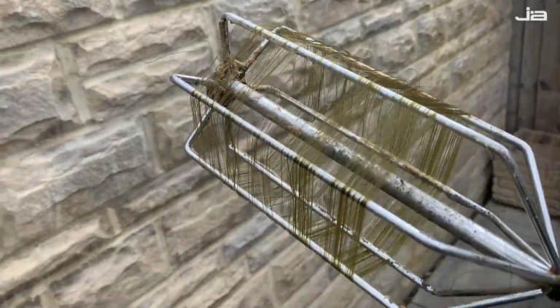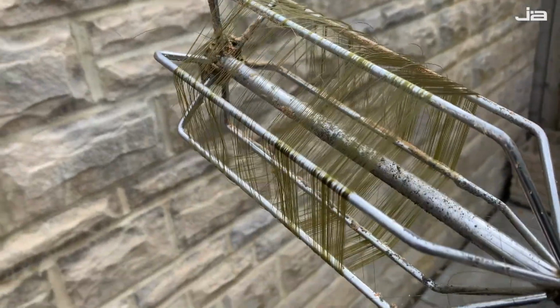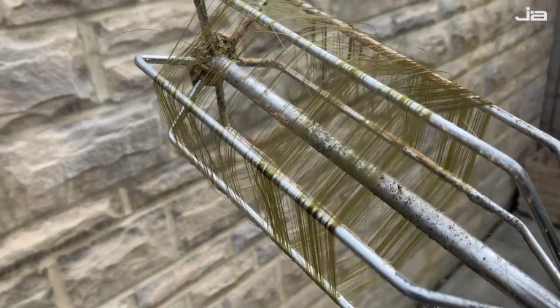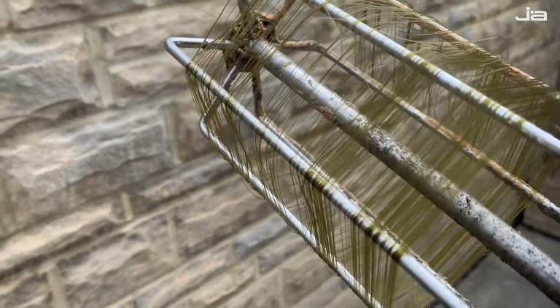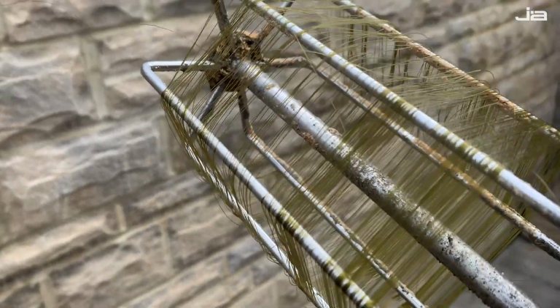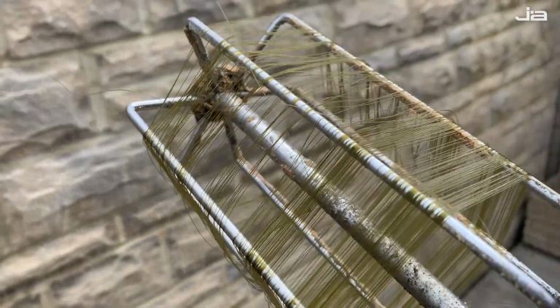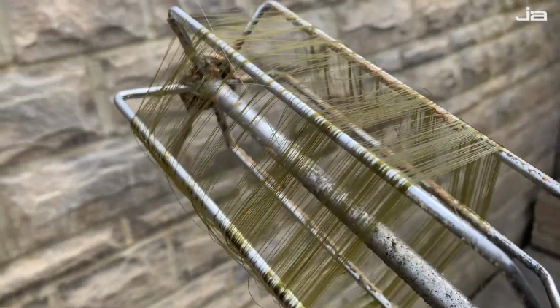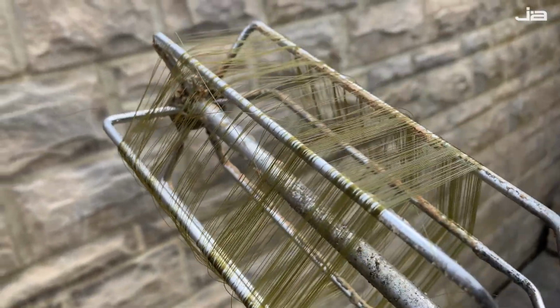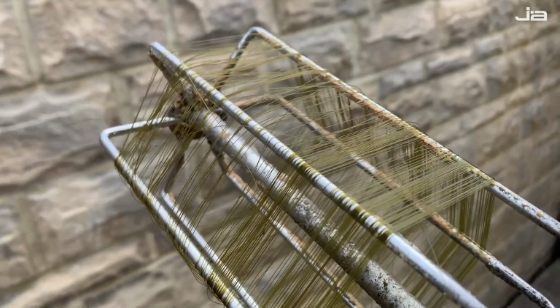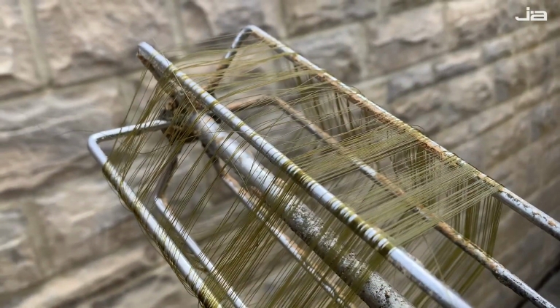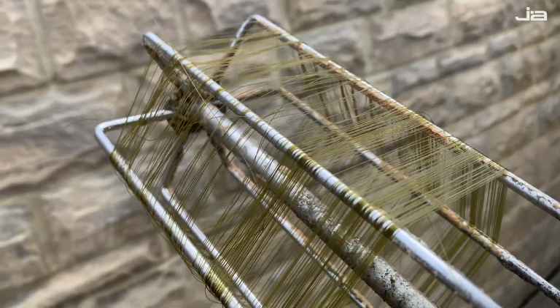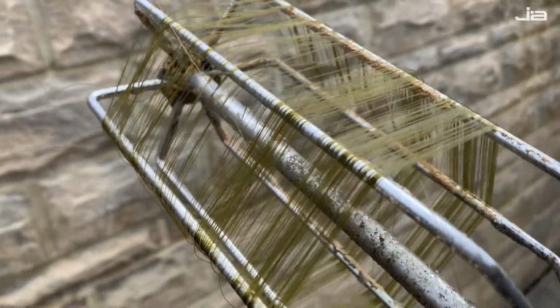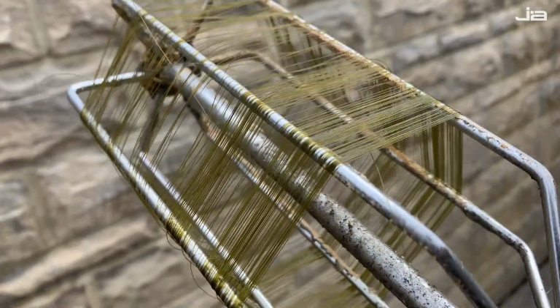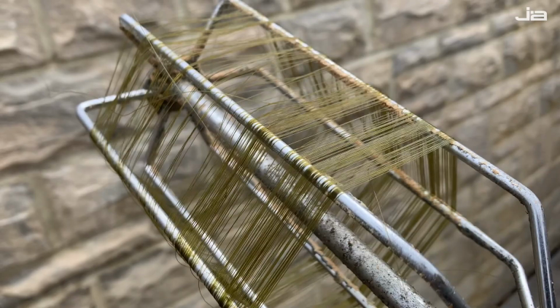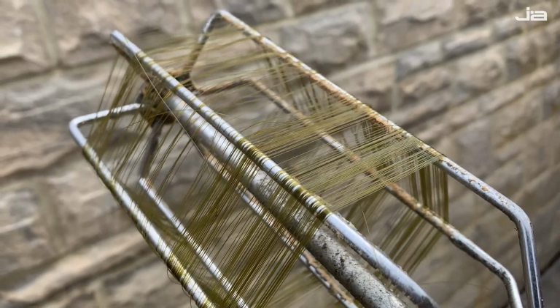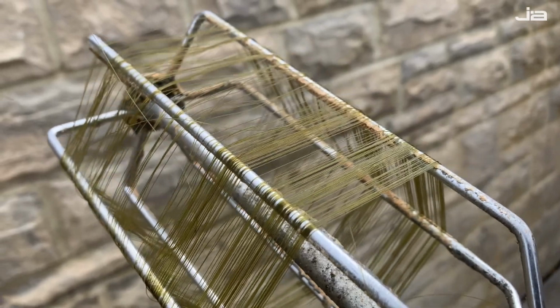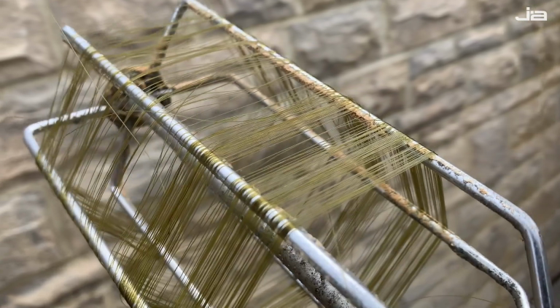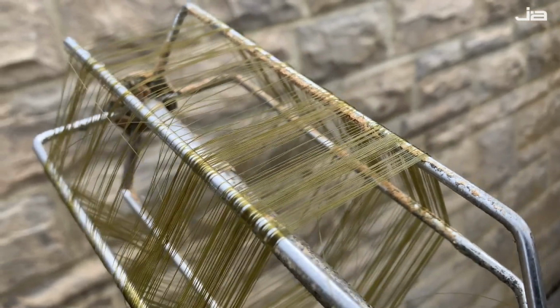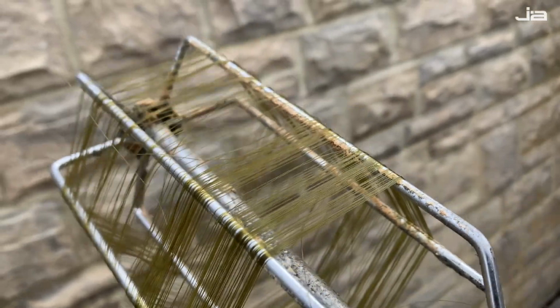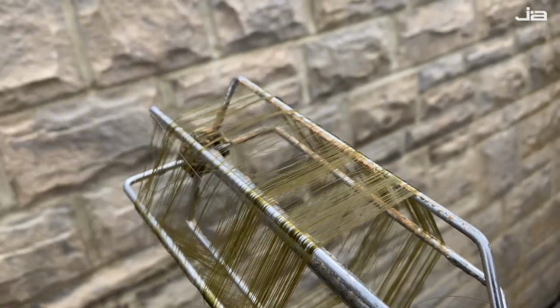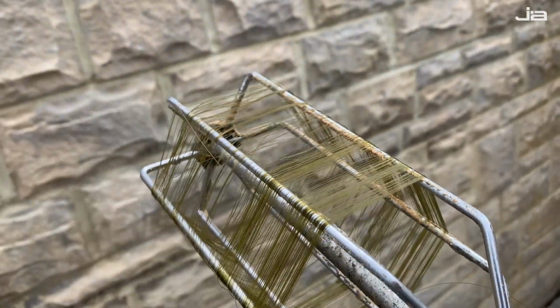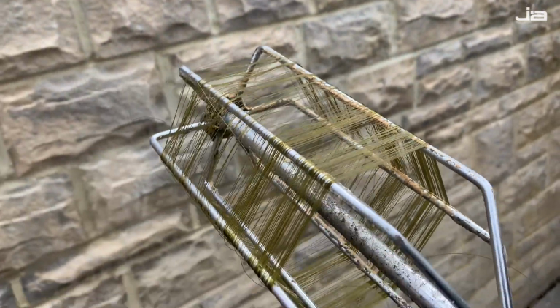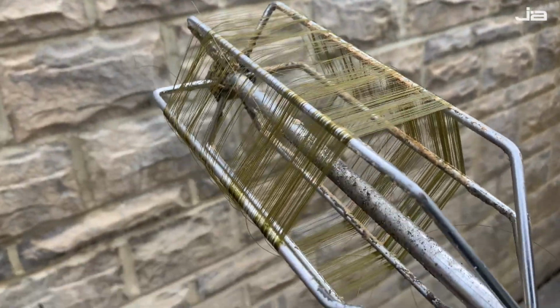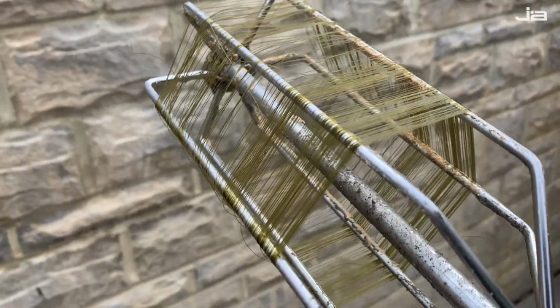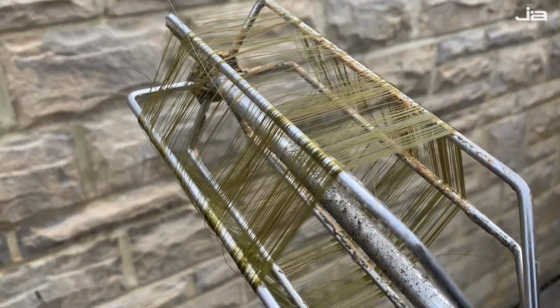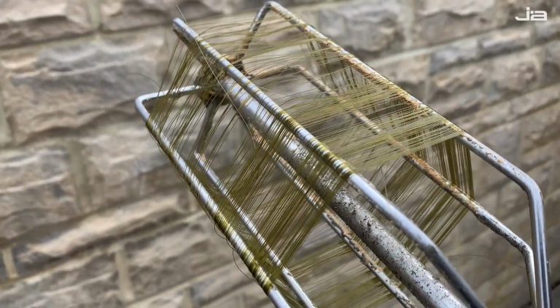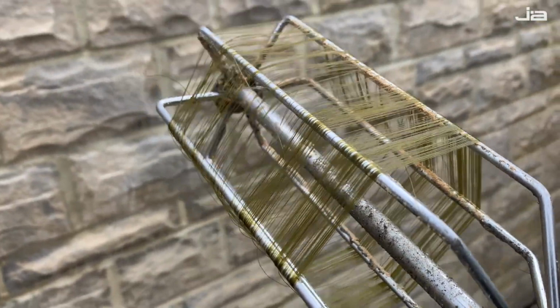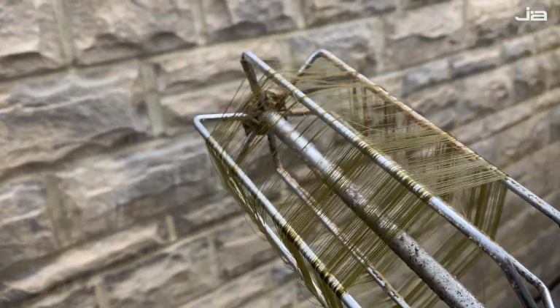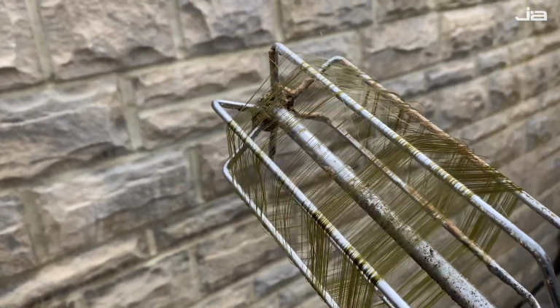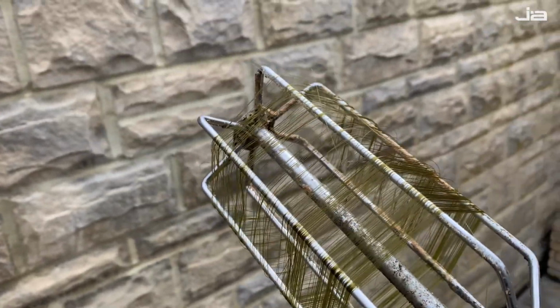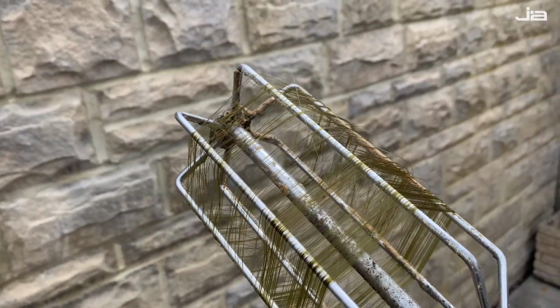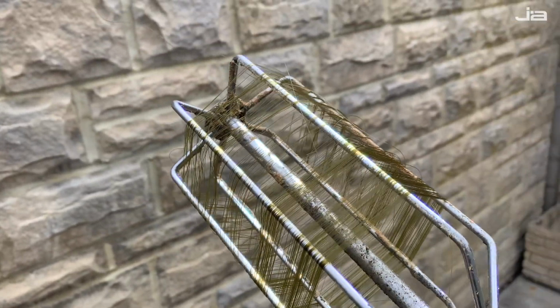That's what you're left with — all the line on the drill. It's so easy to just snip with scissors, pull it in the bin, and put my new line on the reel.